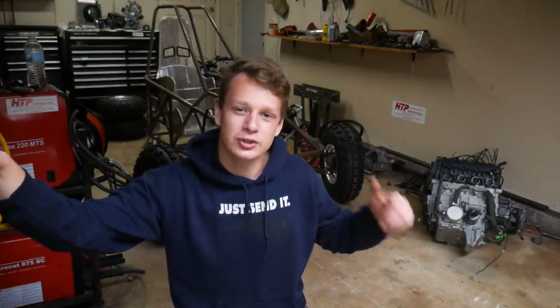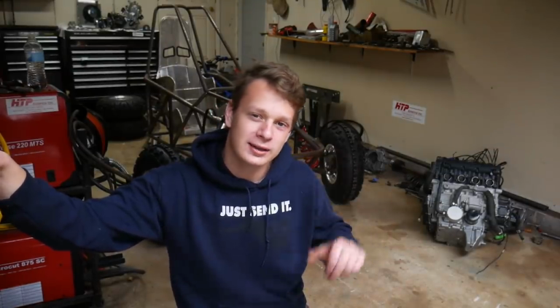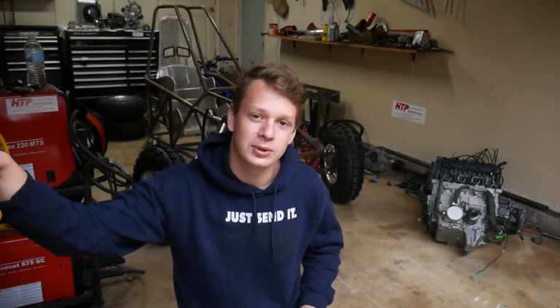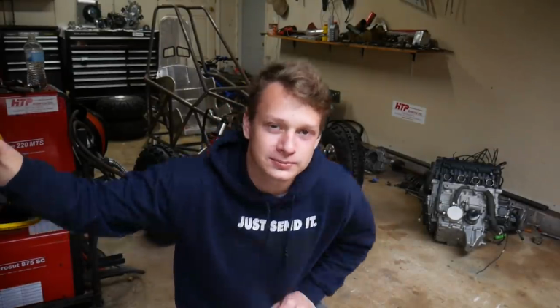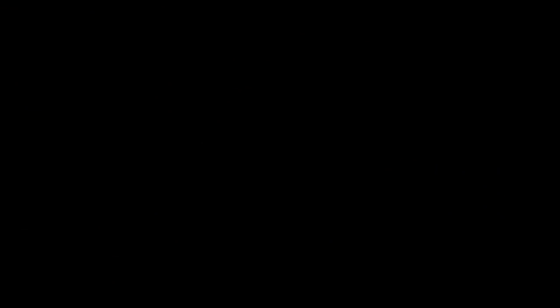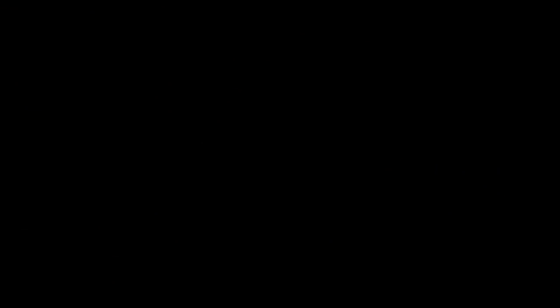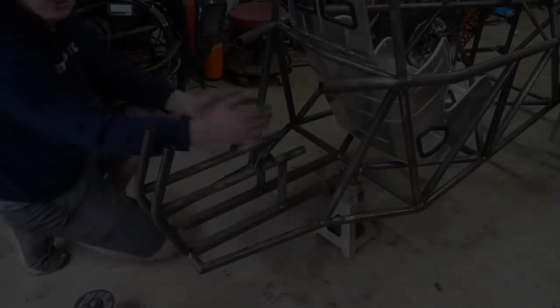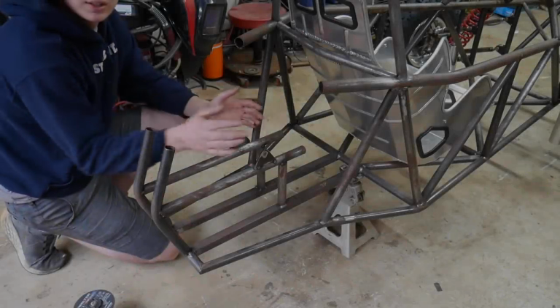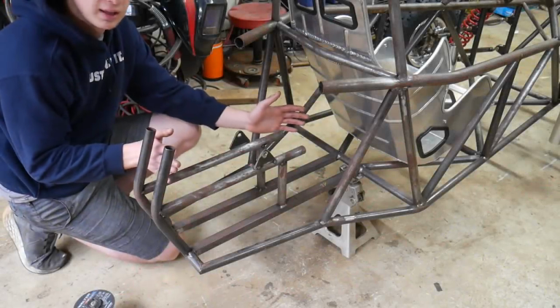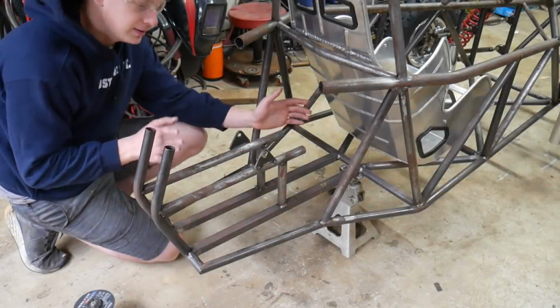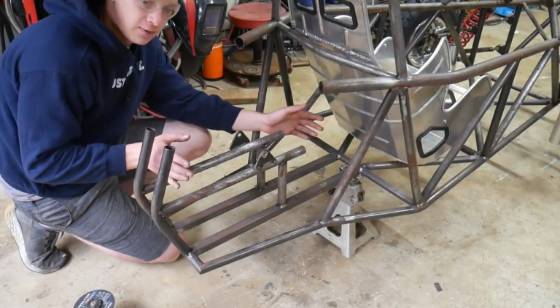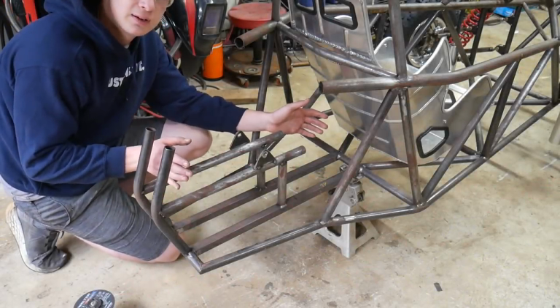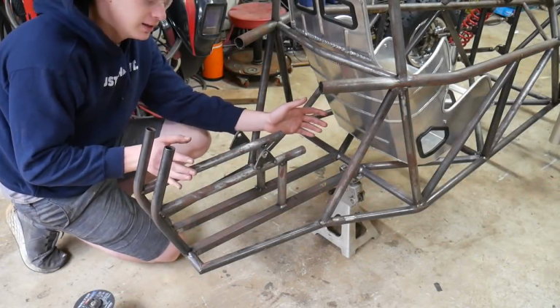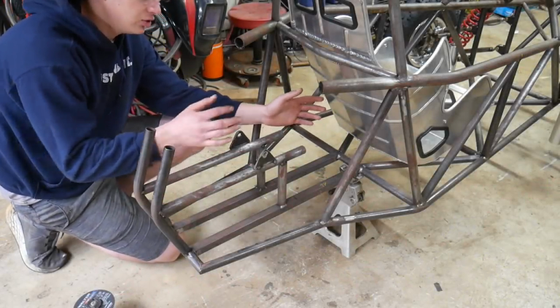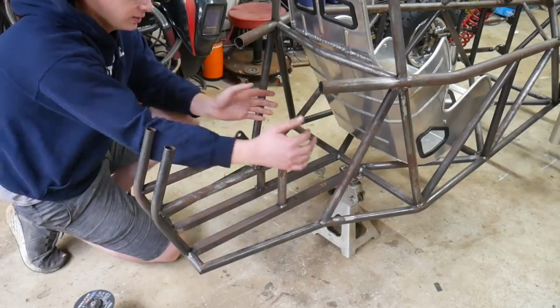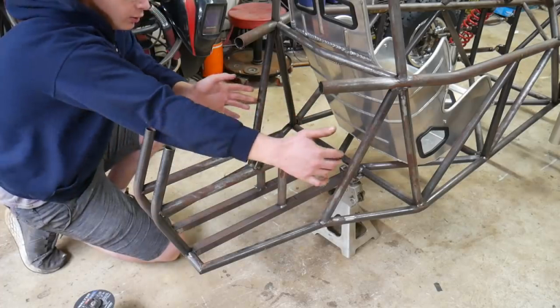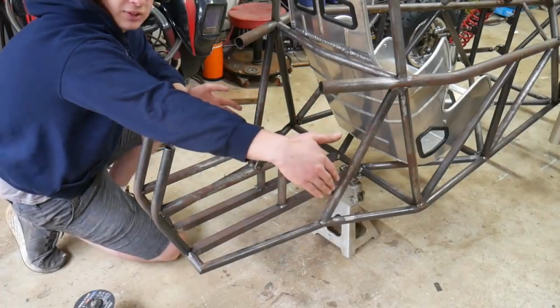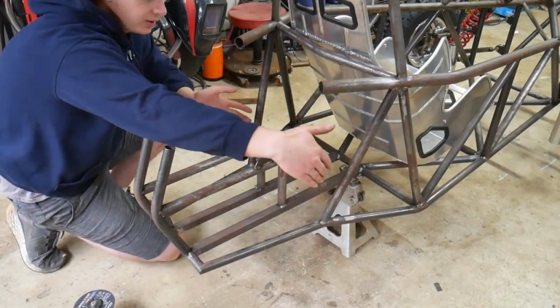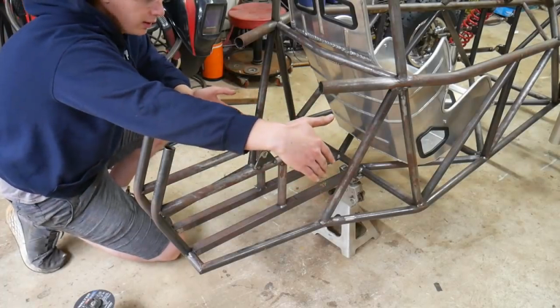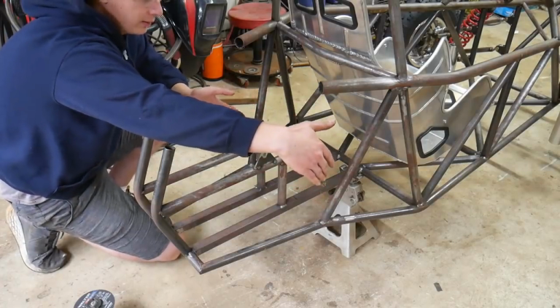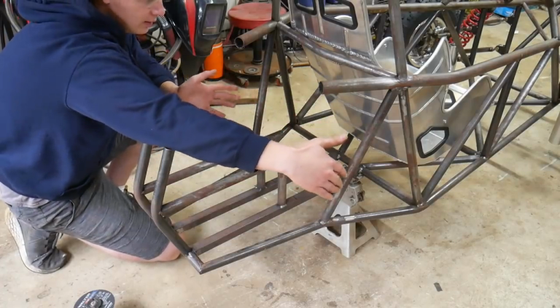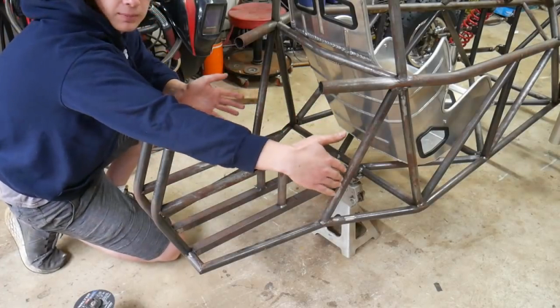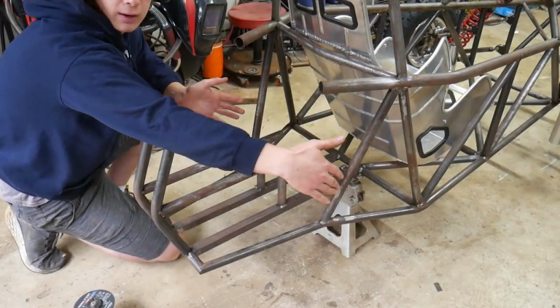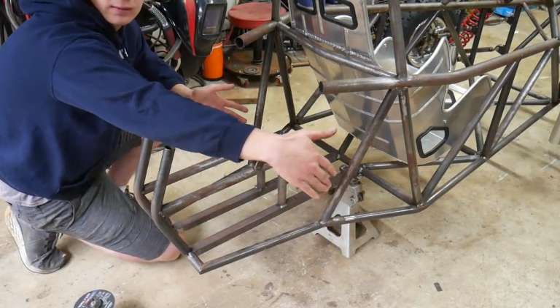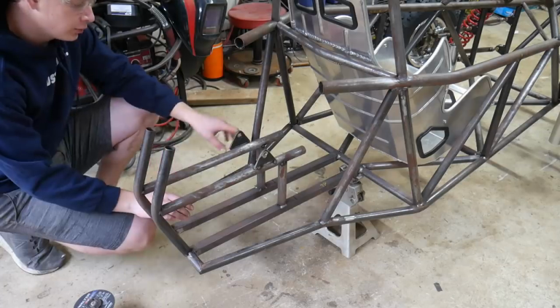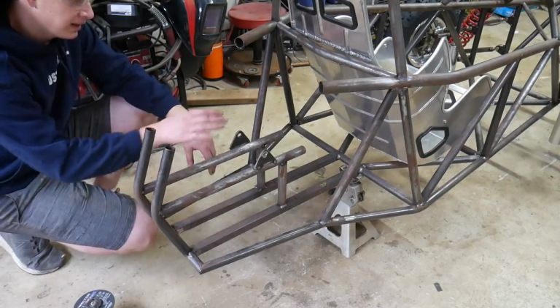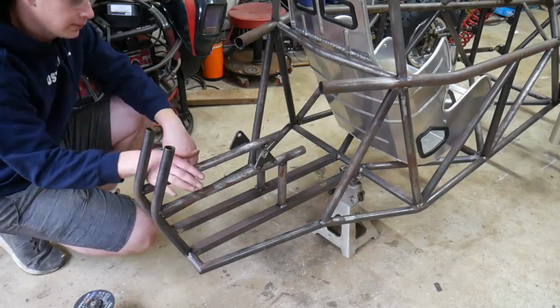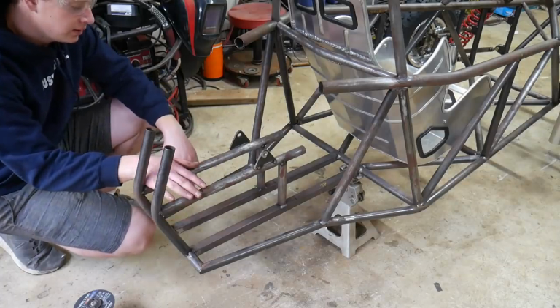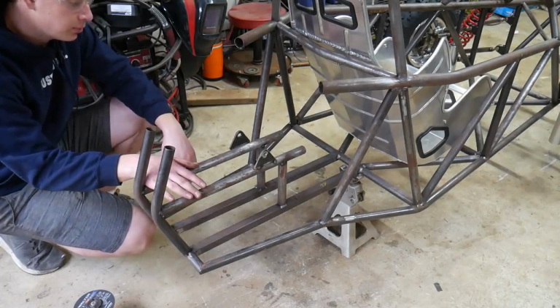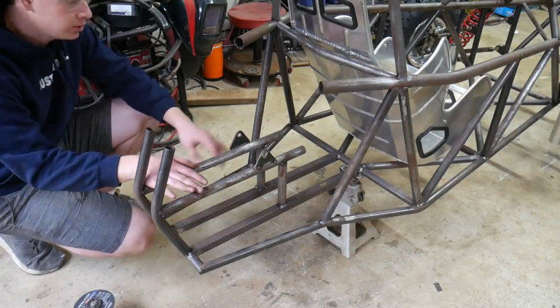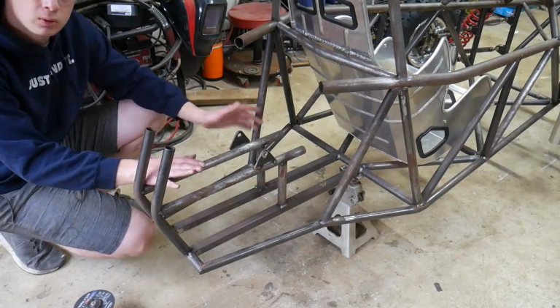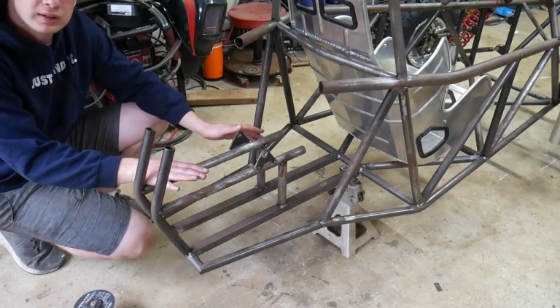The motor is actually the same length as the CR500 — it's just almost three times as wide. It's going to be about that wide. Unfortunately, I'm going to have to cut off all this and probably redo the whole rear end.